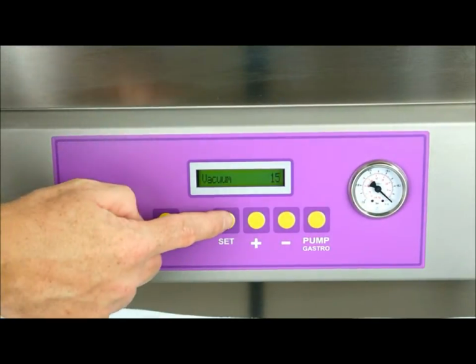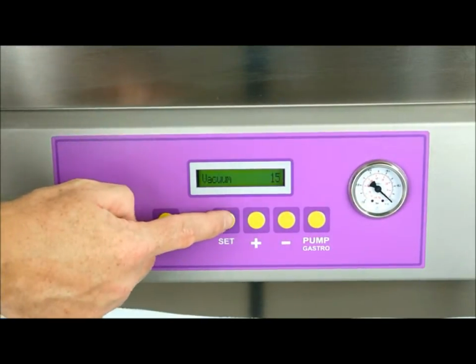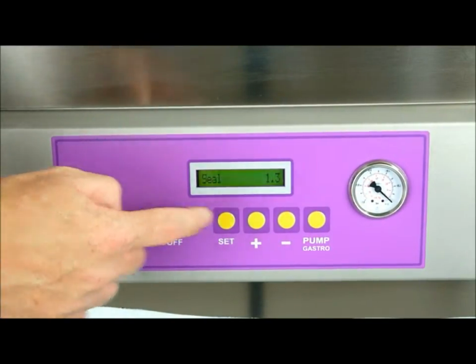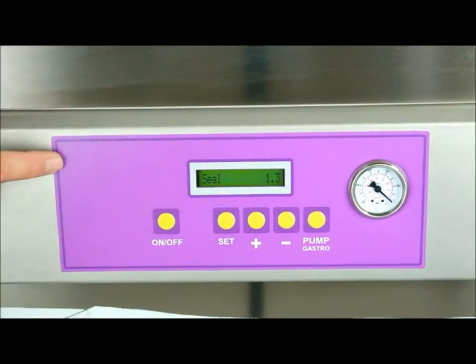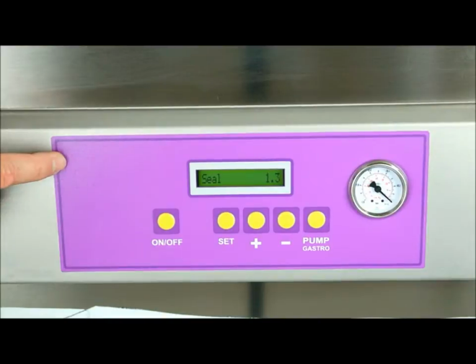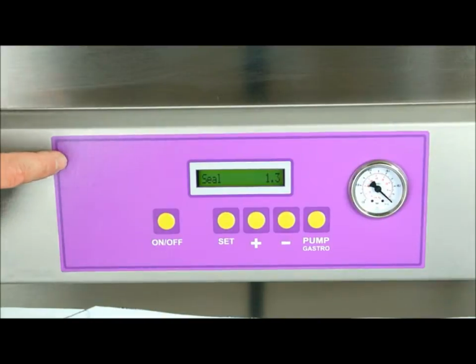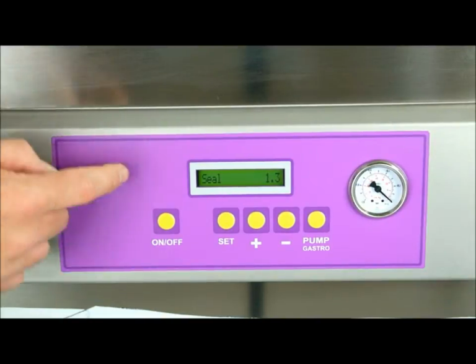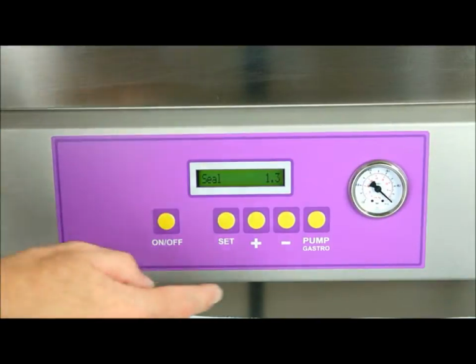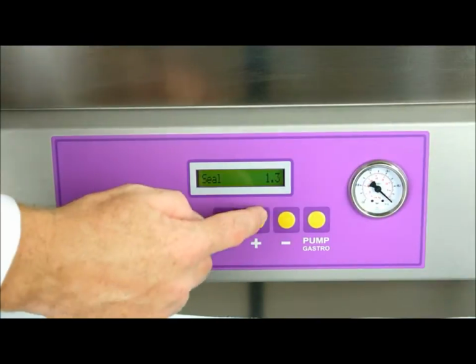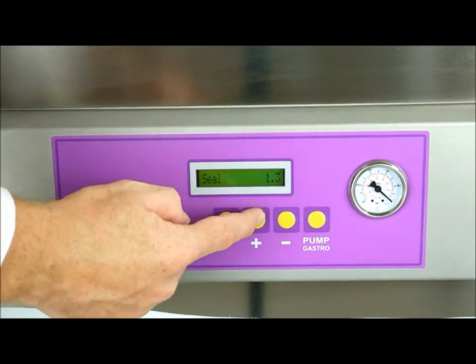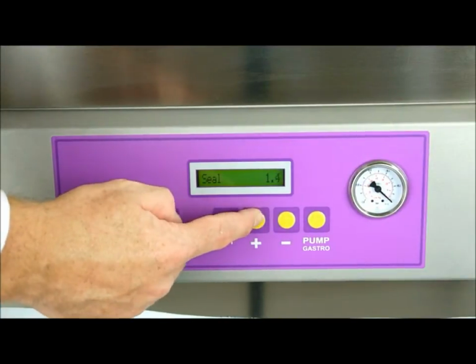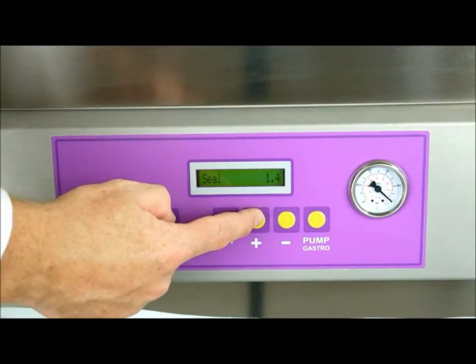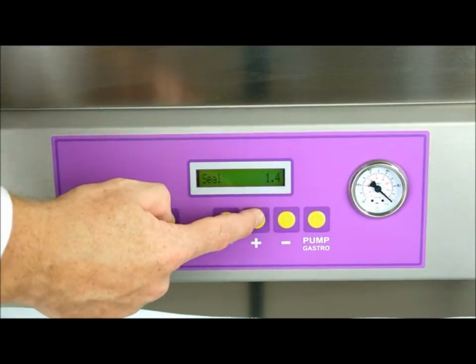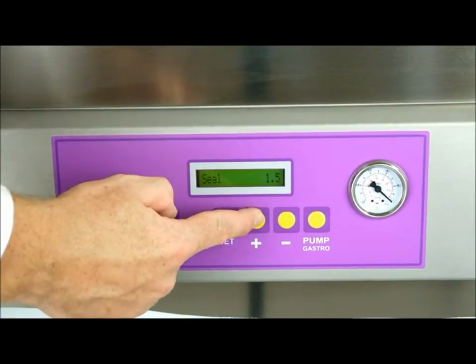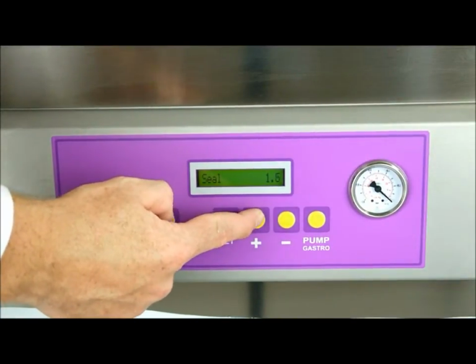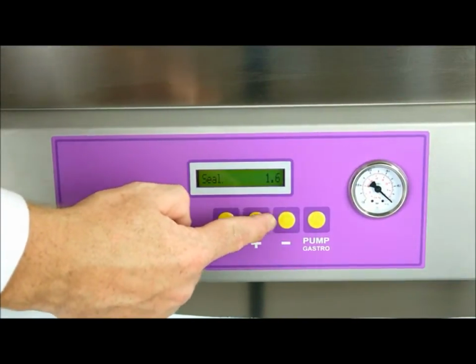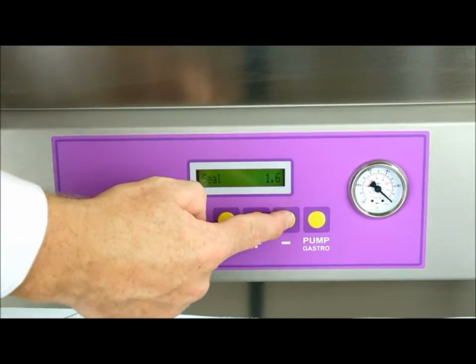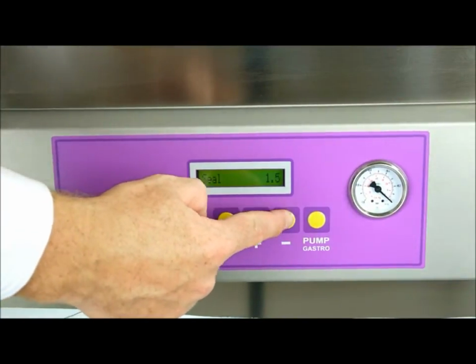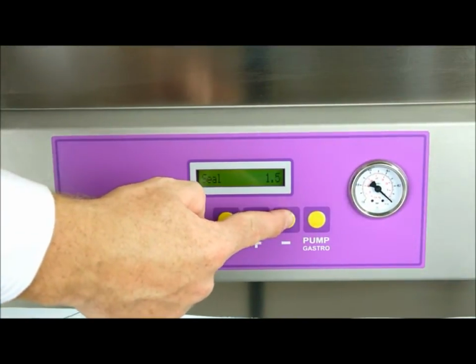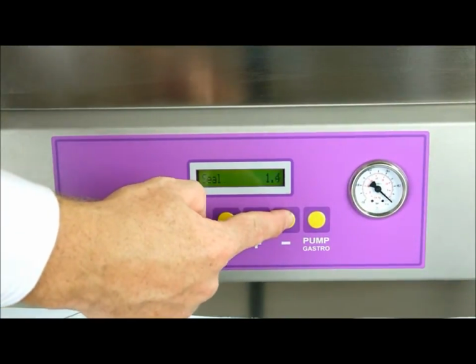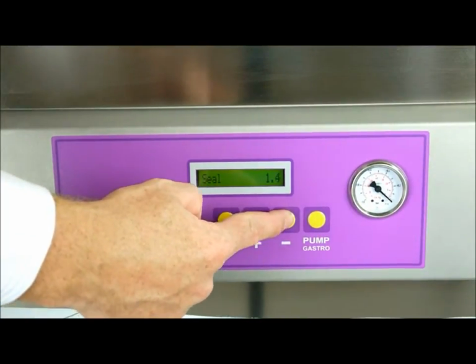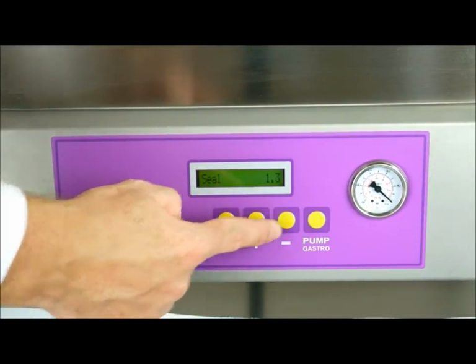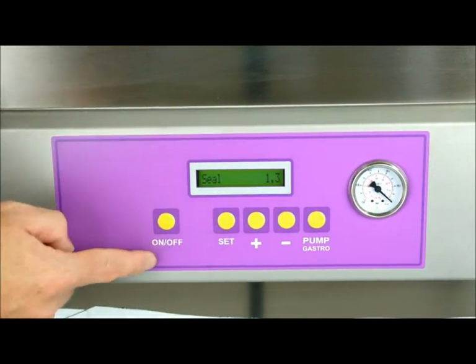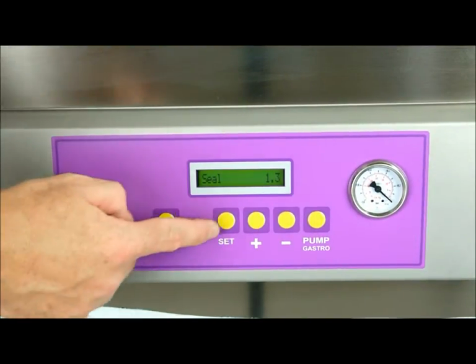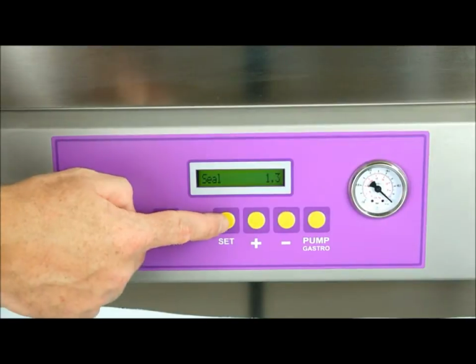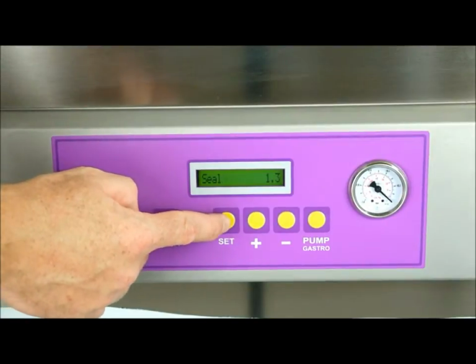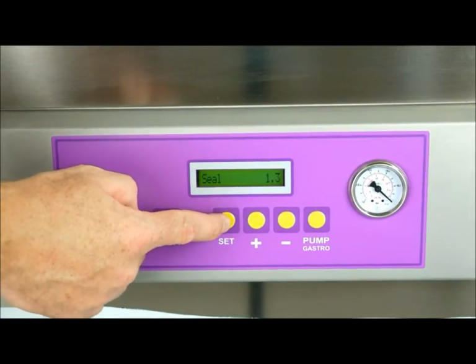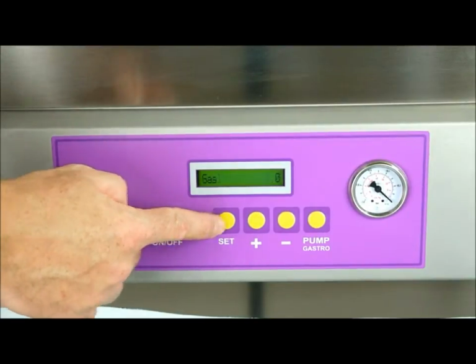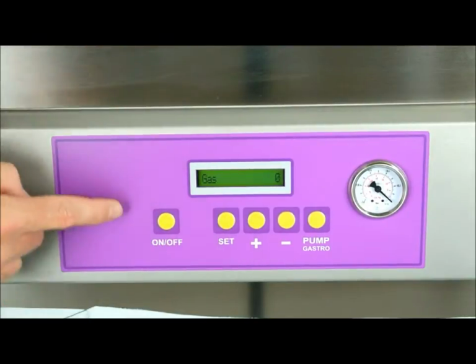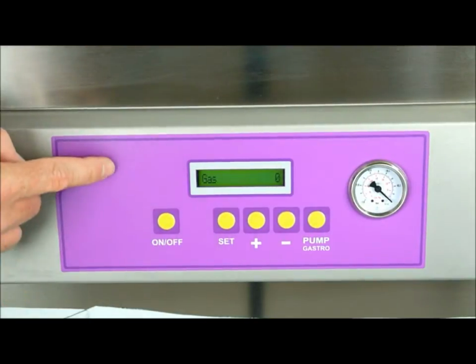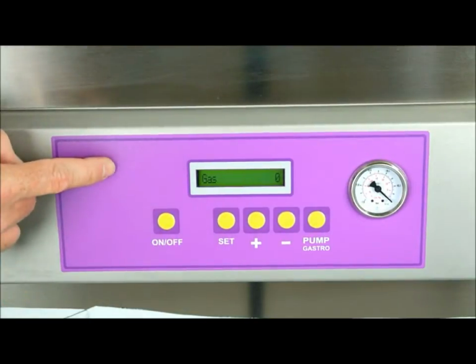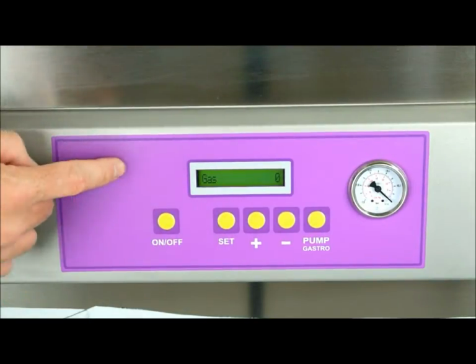Then what will come up is your sealing time. For thin bags you need less sealing time, for thicker bags you'll need more sealing time, and then press the set key.